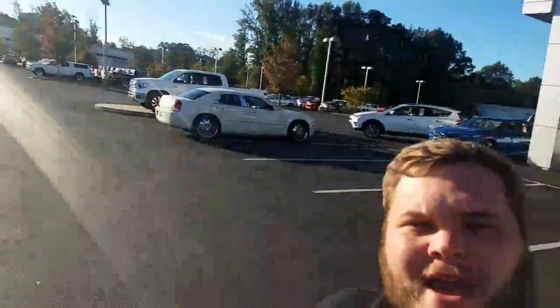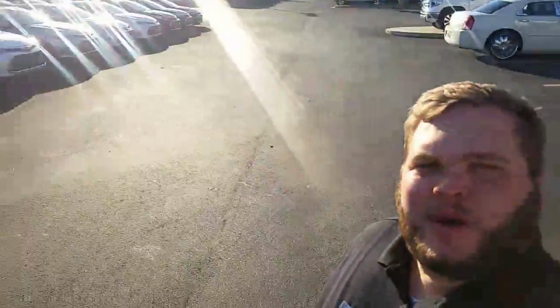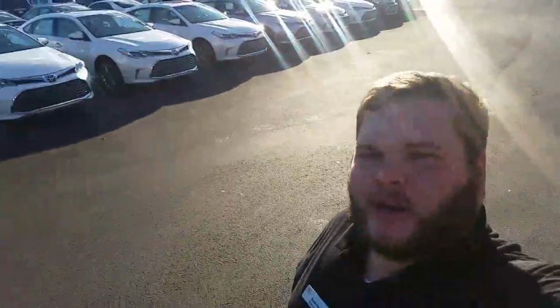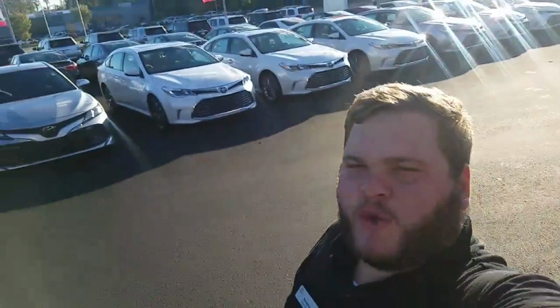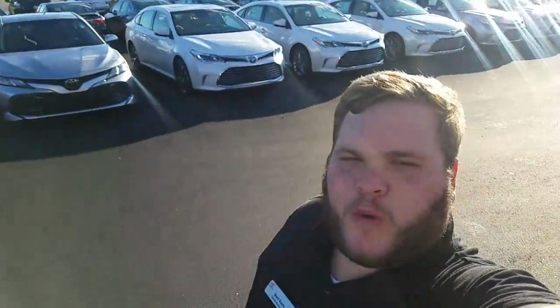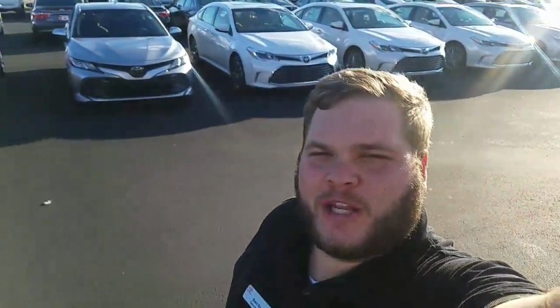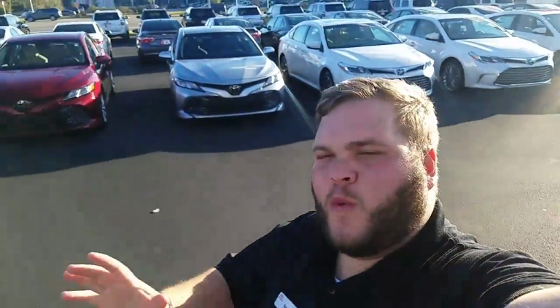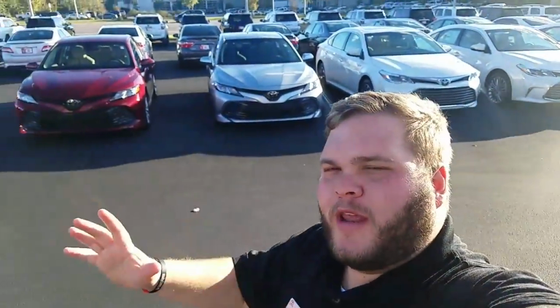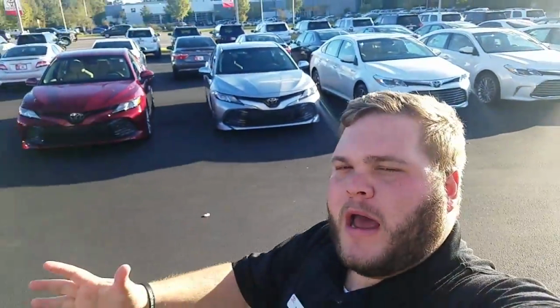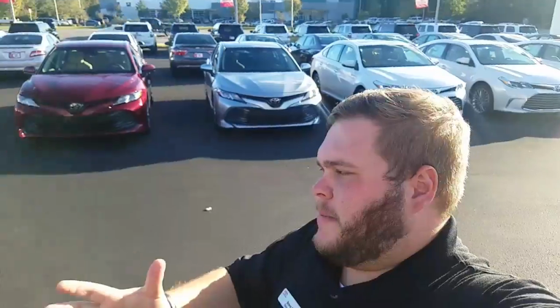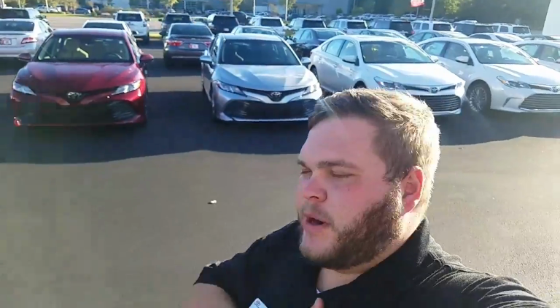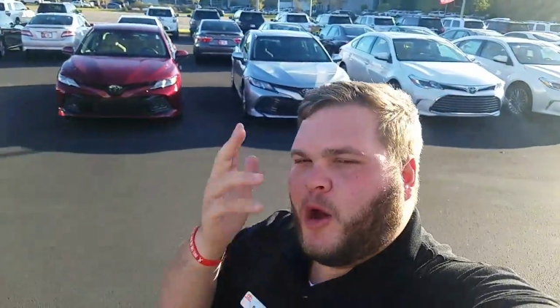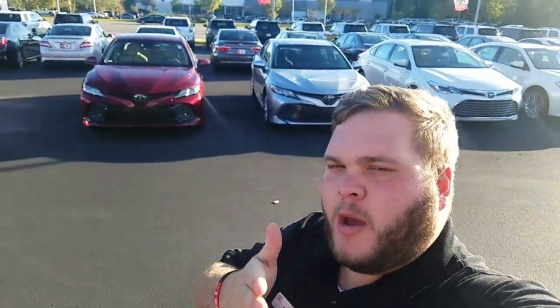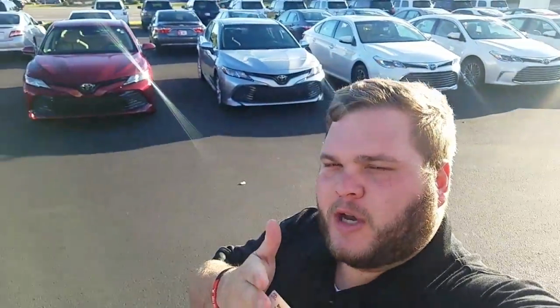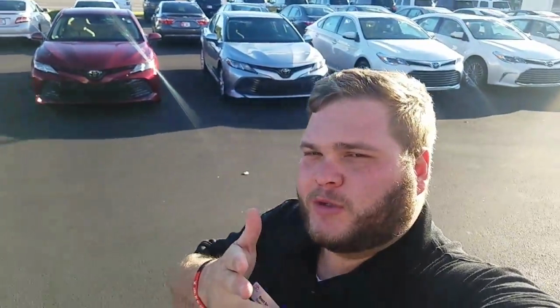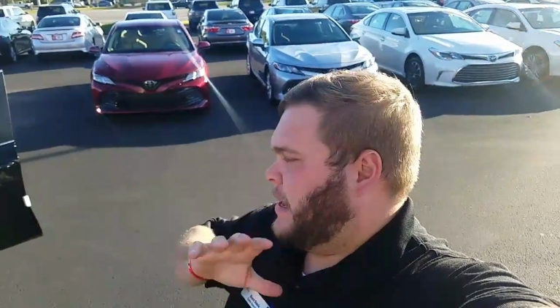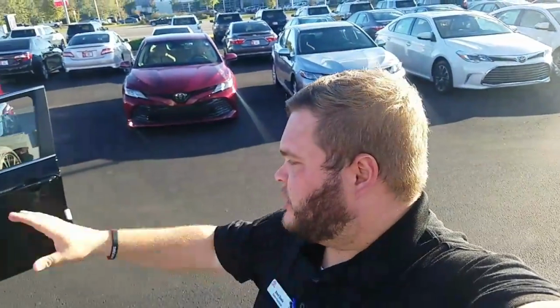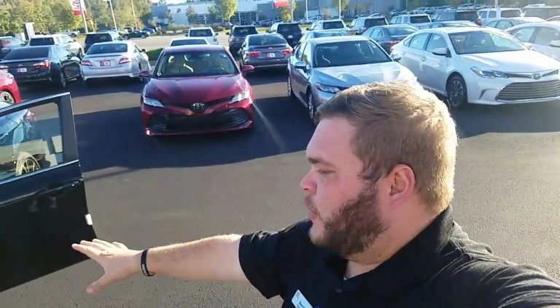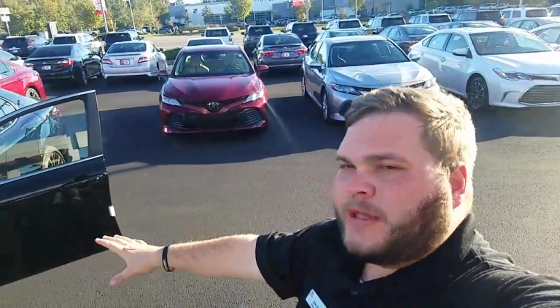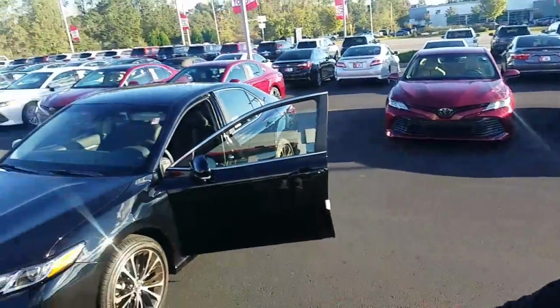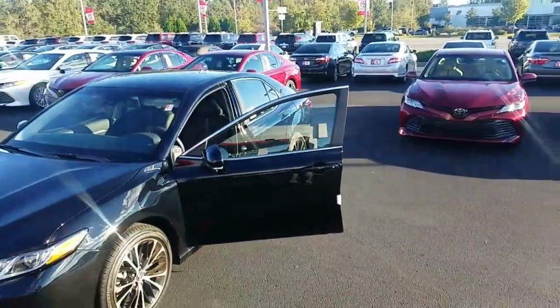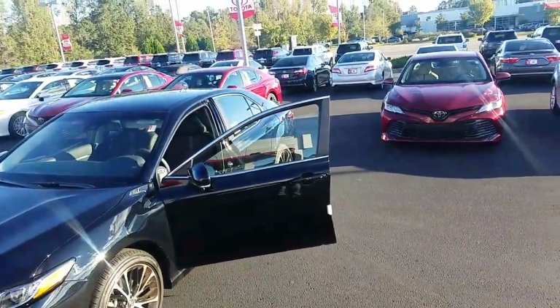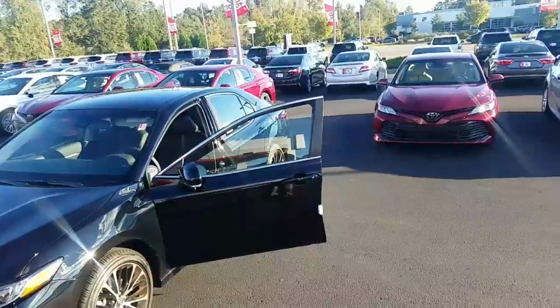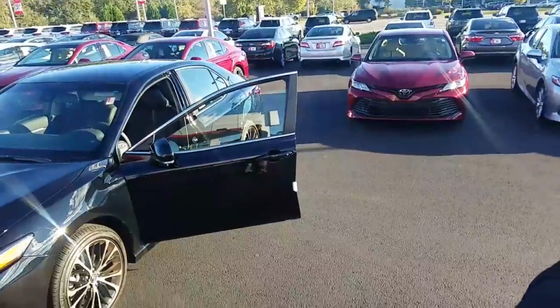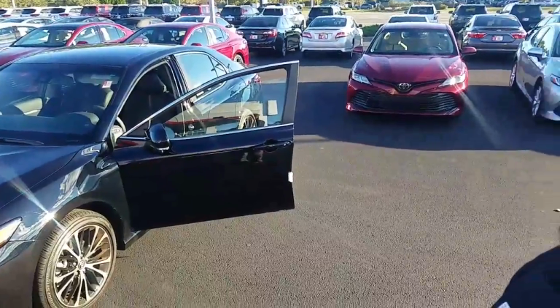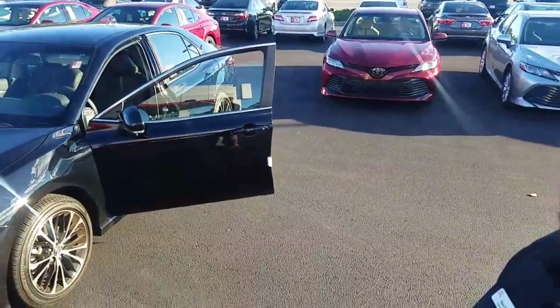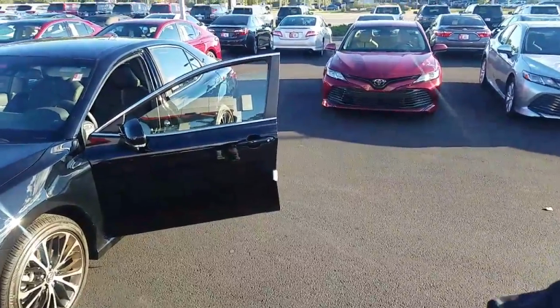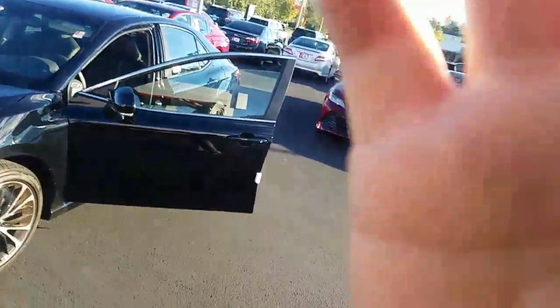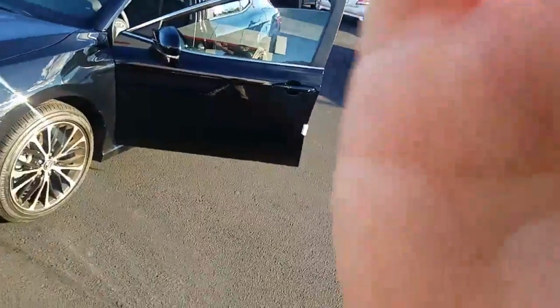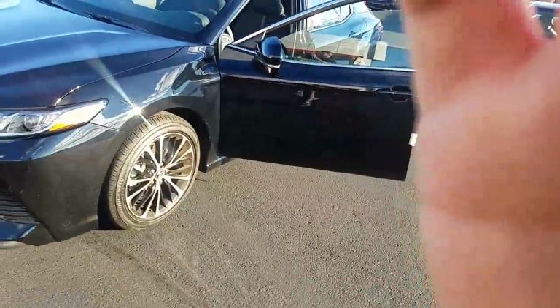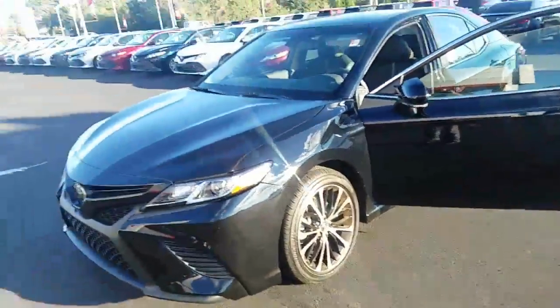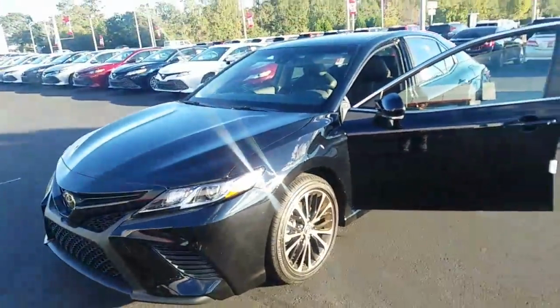Hey, it's Brent here at LaGrange Toyota. I wanted to send you a quick welcome video — my name is Brent, I'll be your sales consultant. I'm going to send you a video of the 2018 Toyota Camry that you inquired about, to let you walk around and see the inside of it.